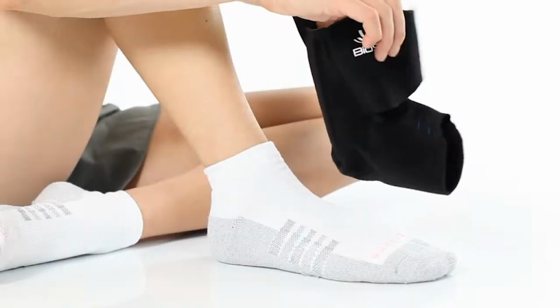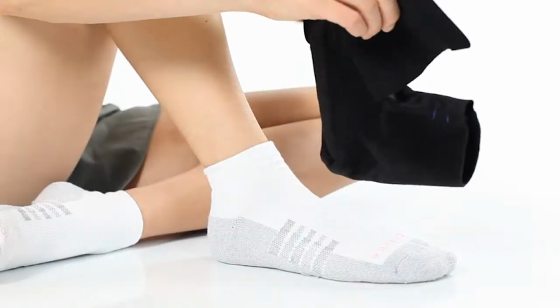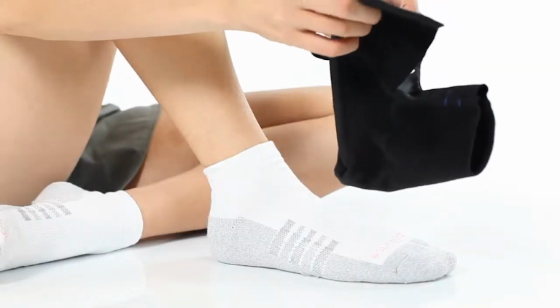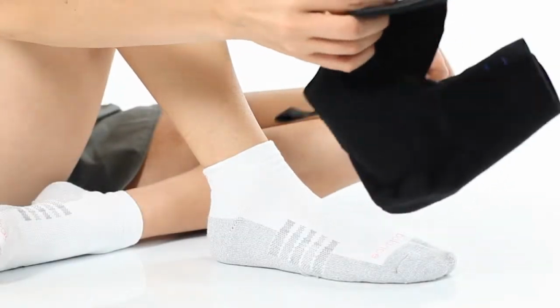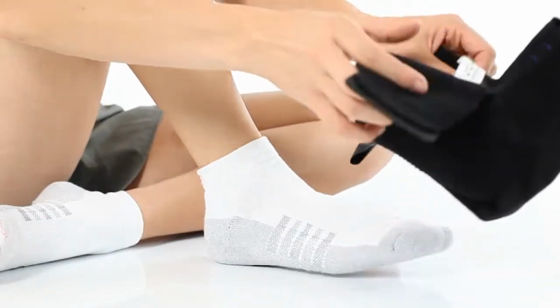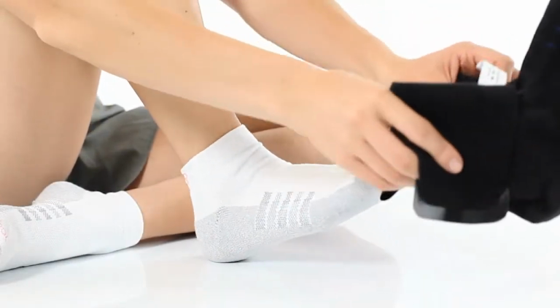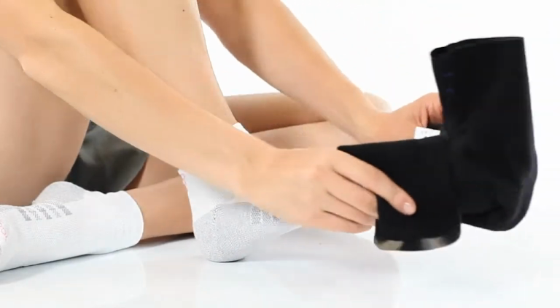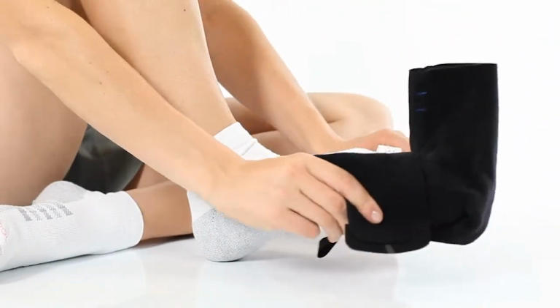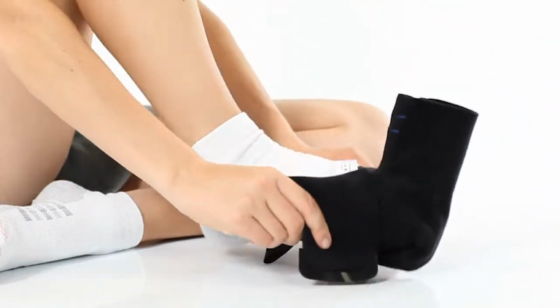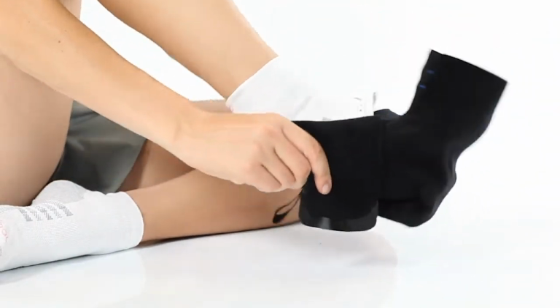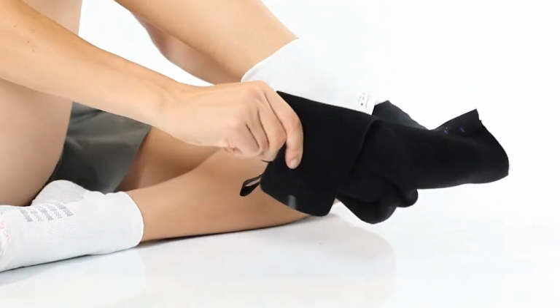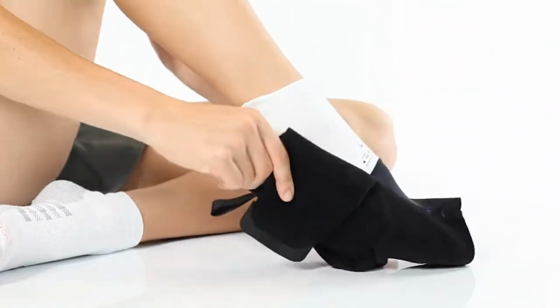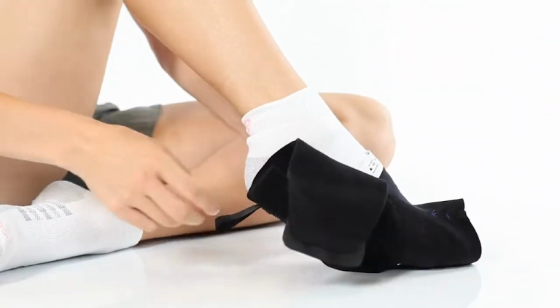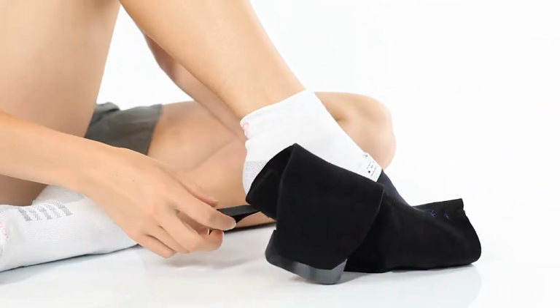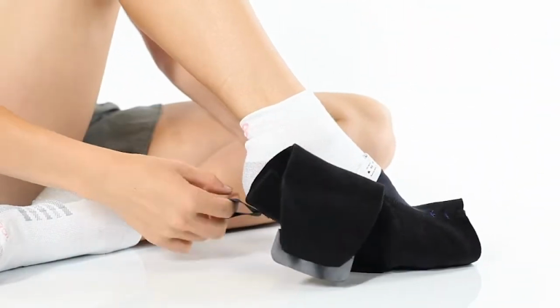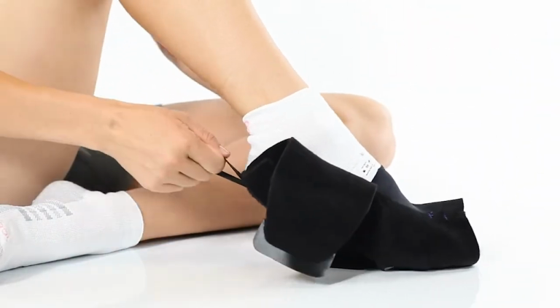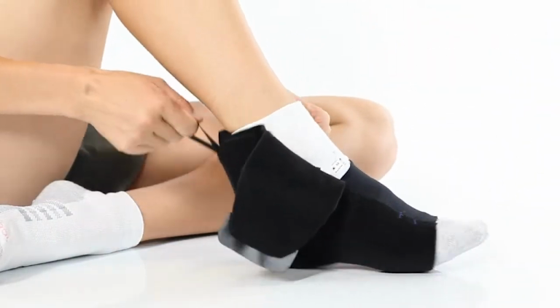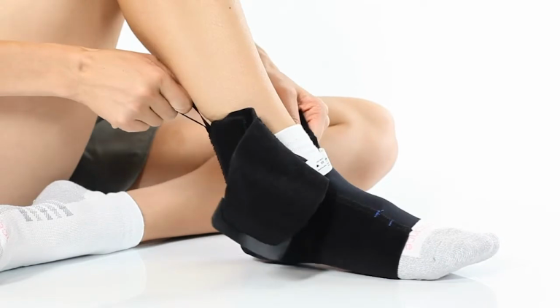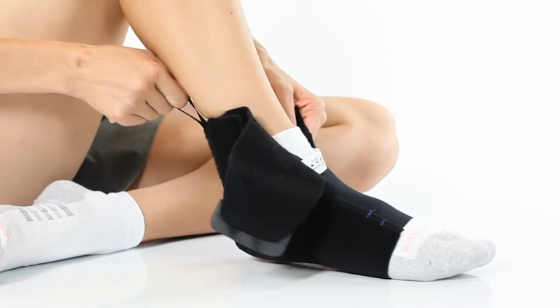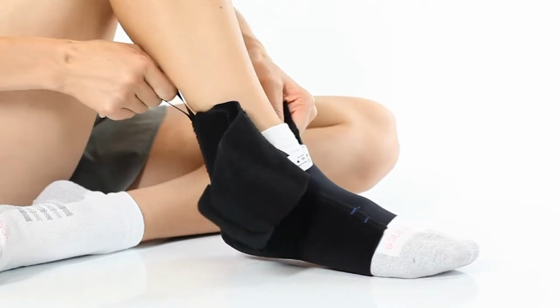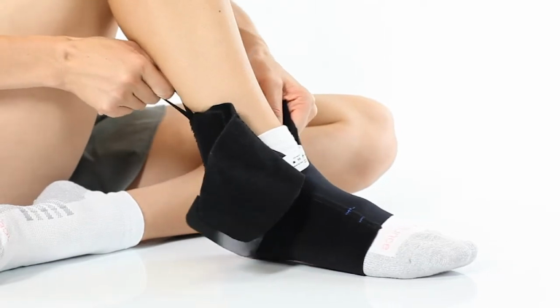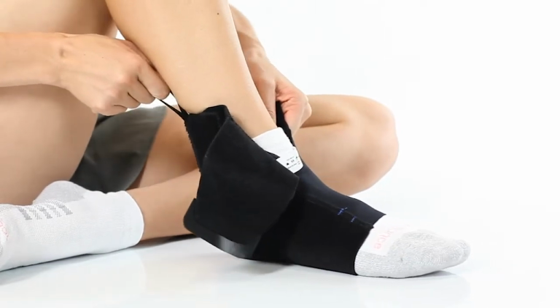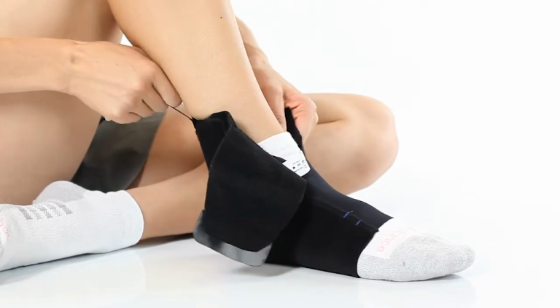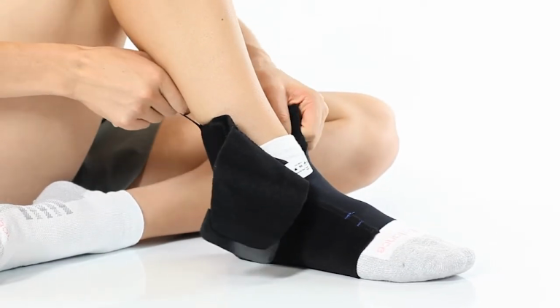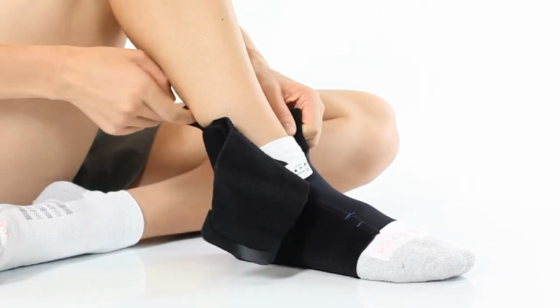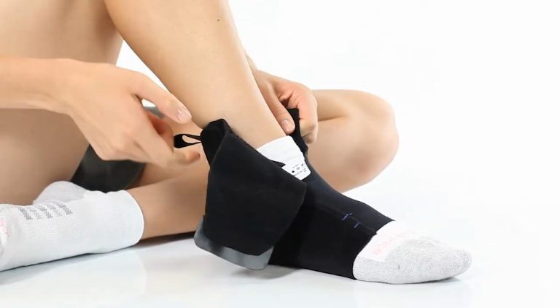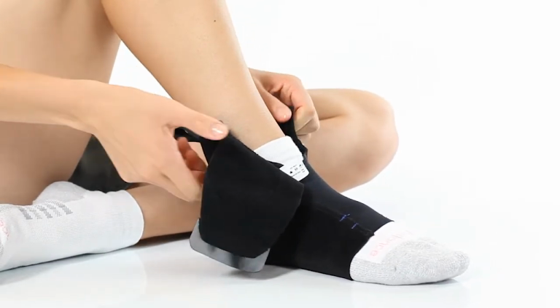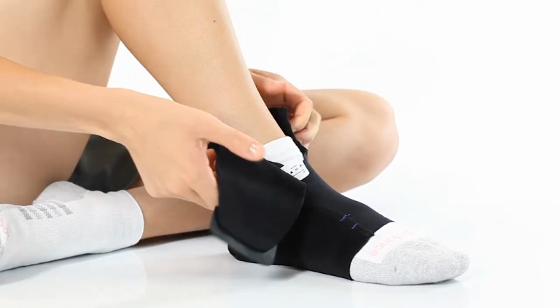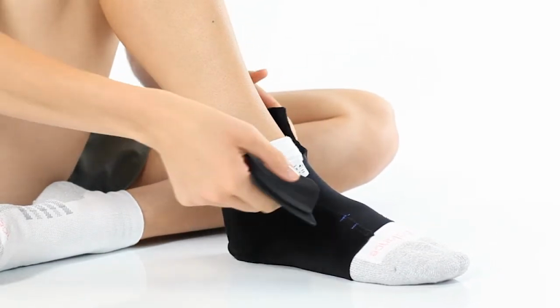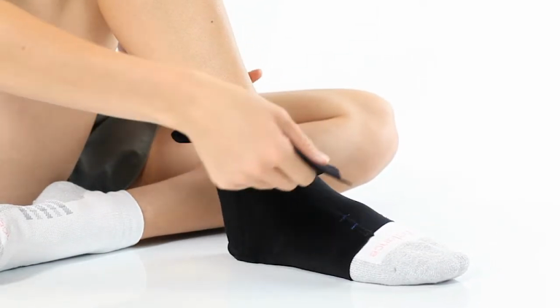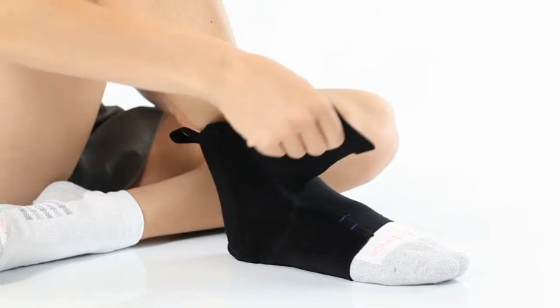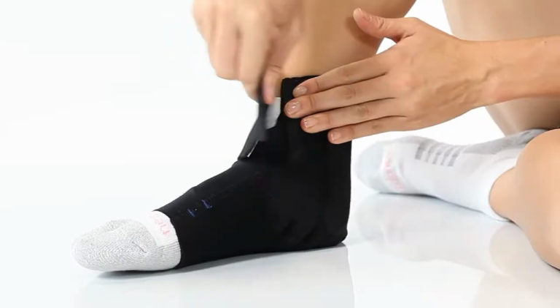Start by pulling the undersleeve on like a sock. Now pull the closure wrap around the front of your ankle and attach.